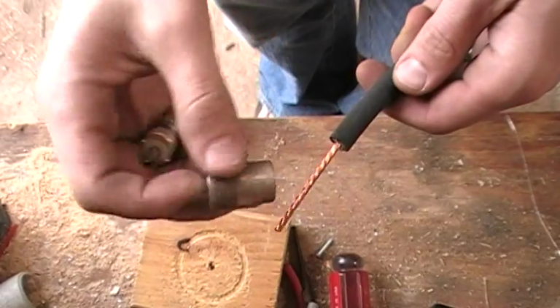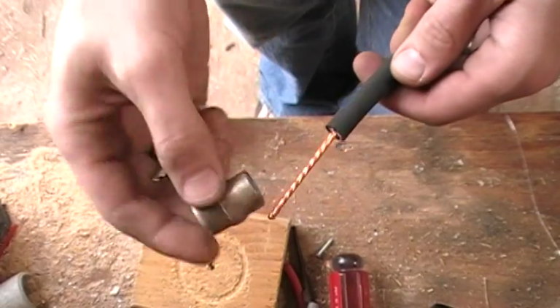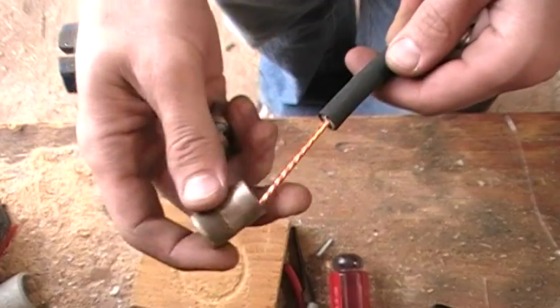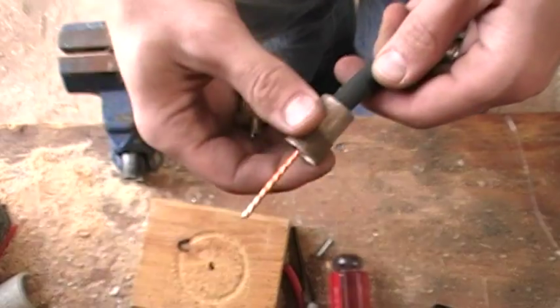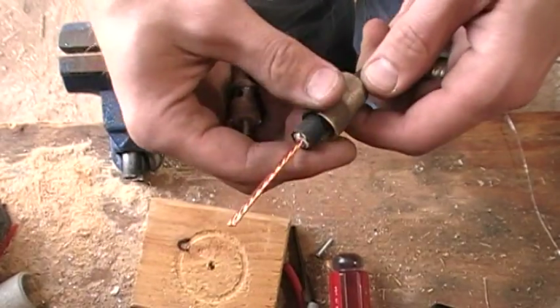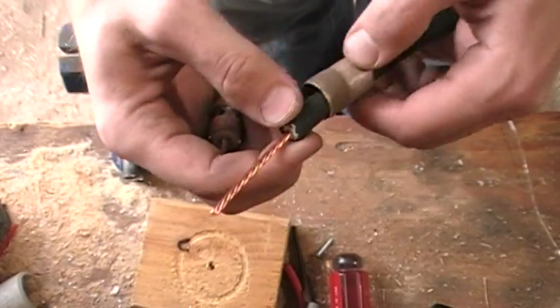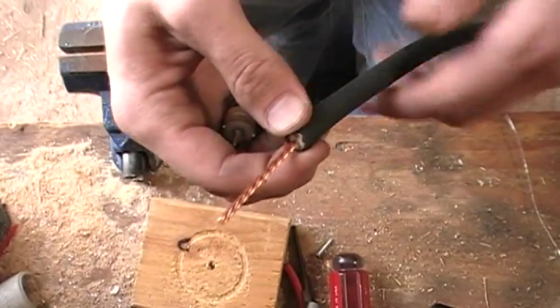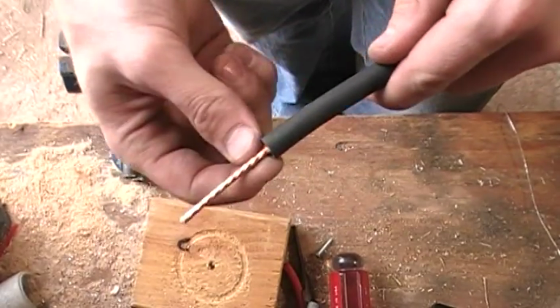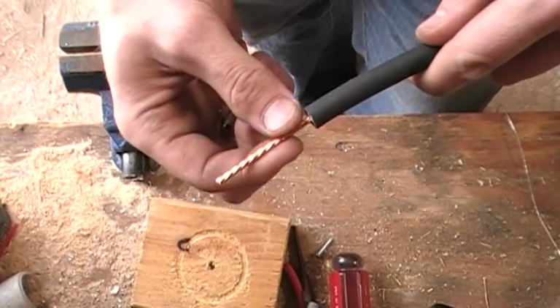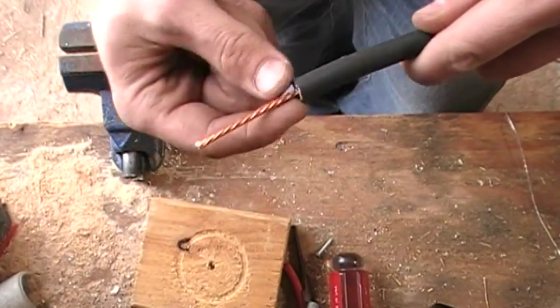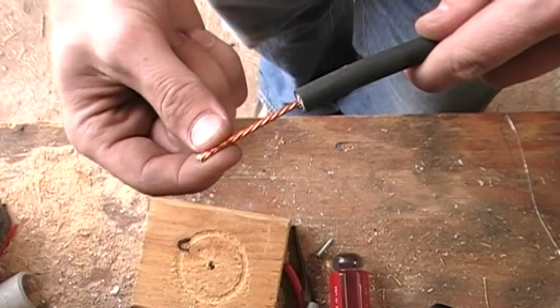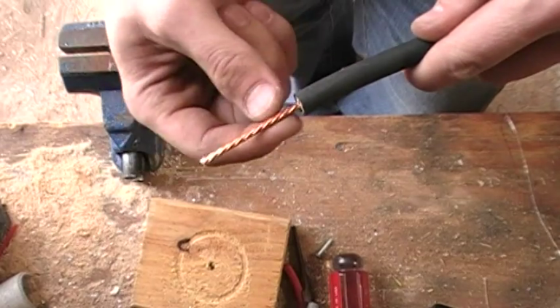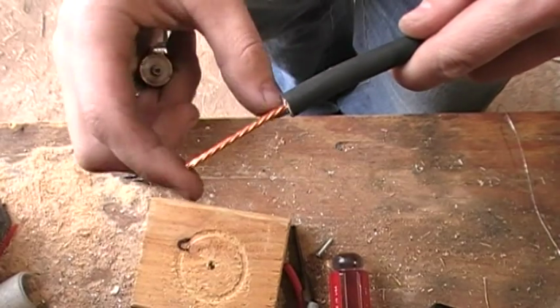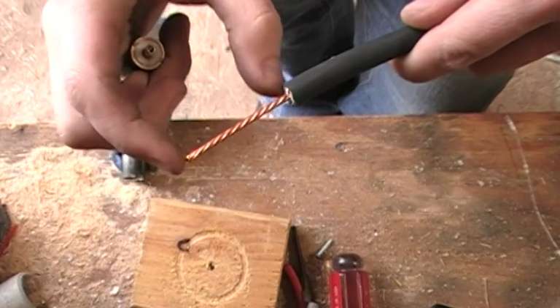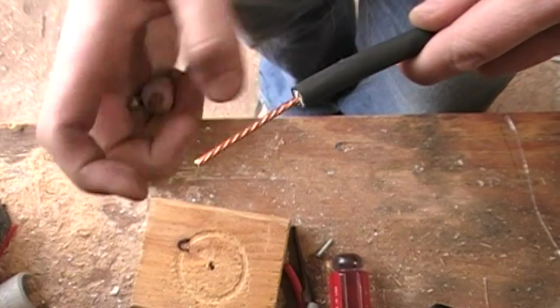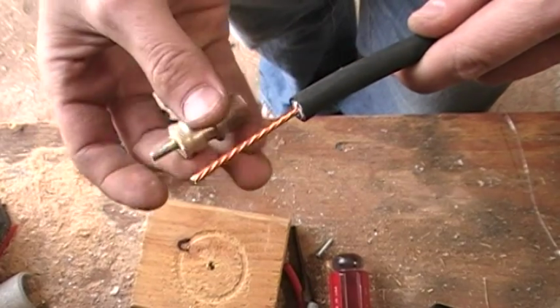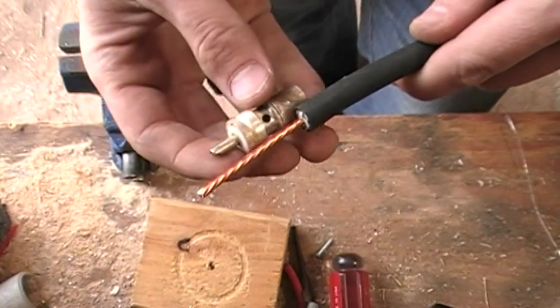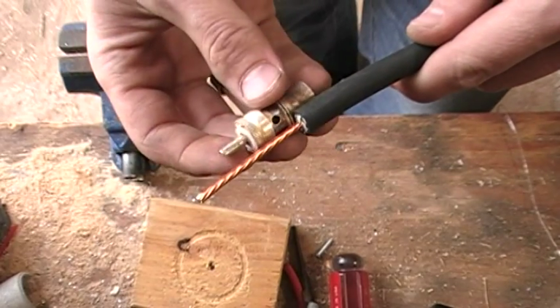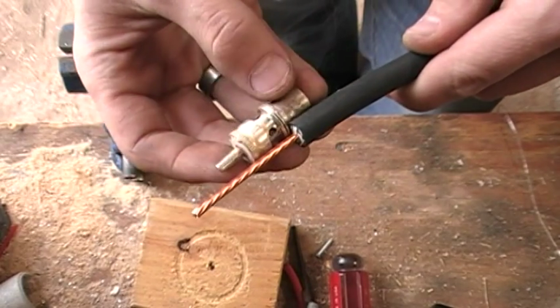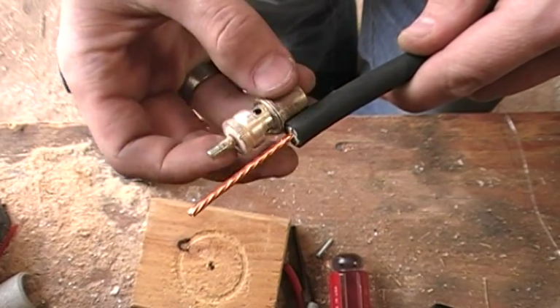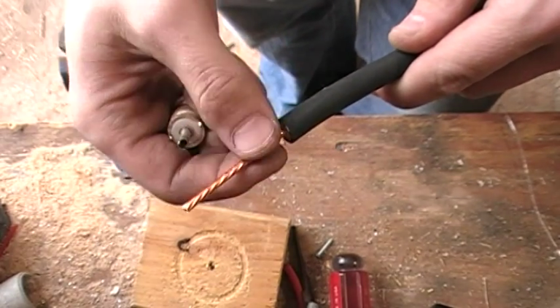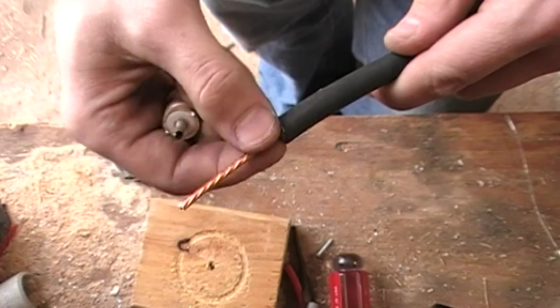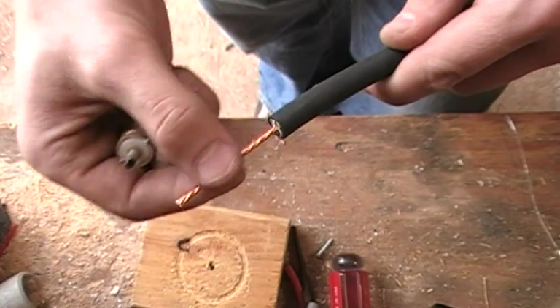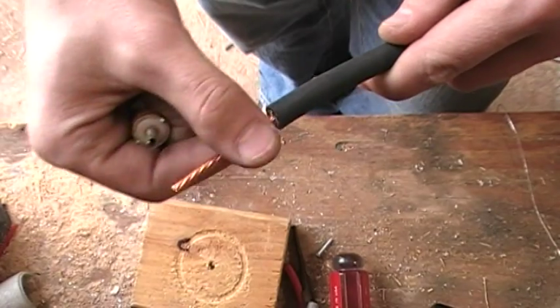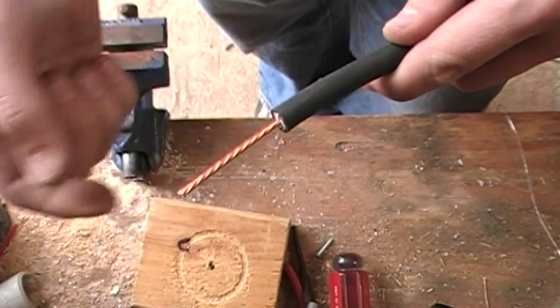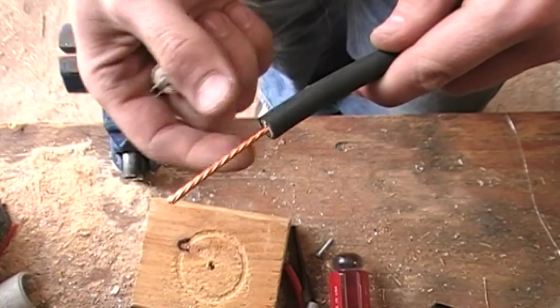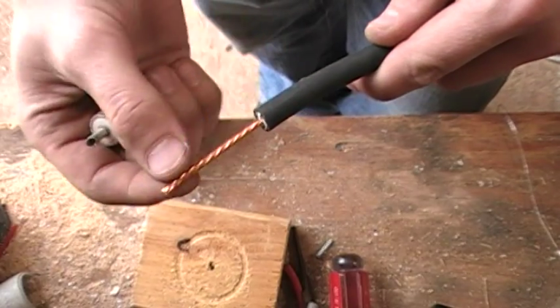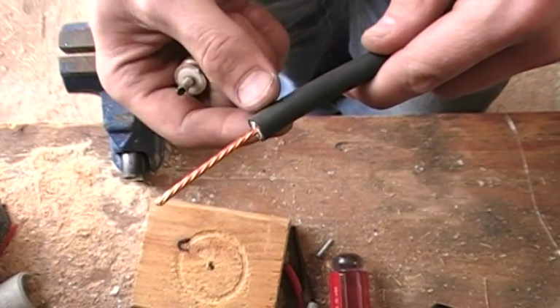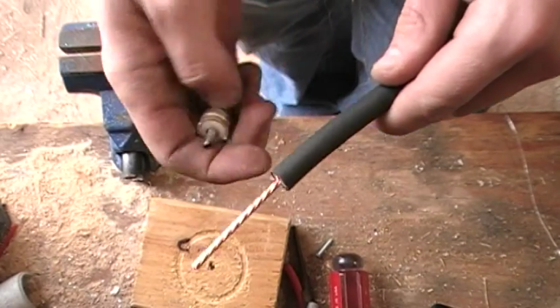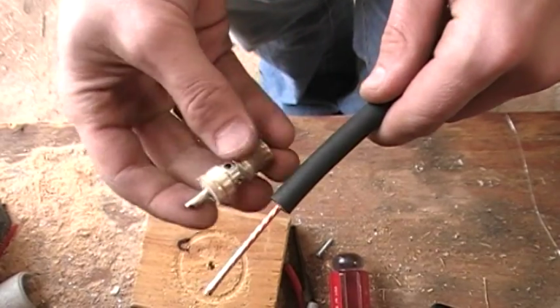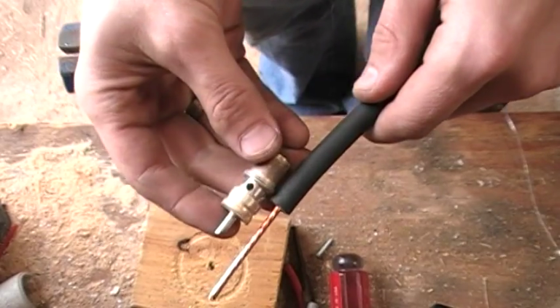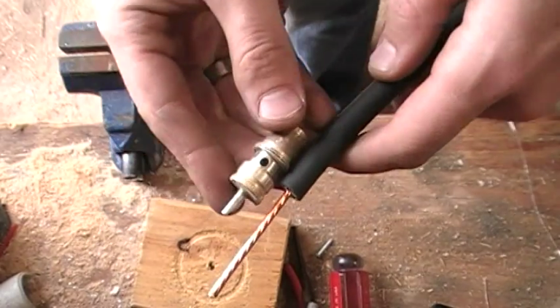Go ahead and take the barrel and slip it down the coax. I went ahead and stripped out the center conductor probably about two inches or so. This is an old piece of coax, so I wanted to make sure I had enough fresh copper on here.